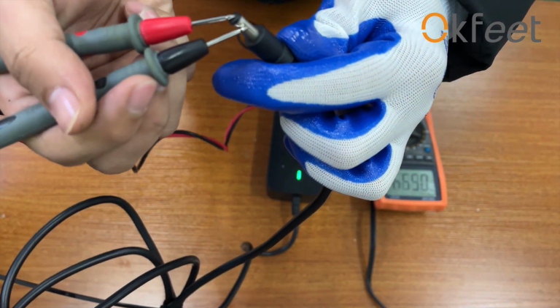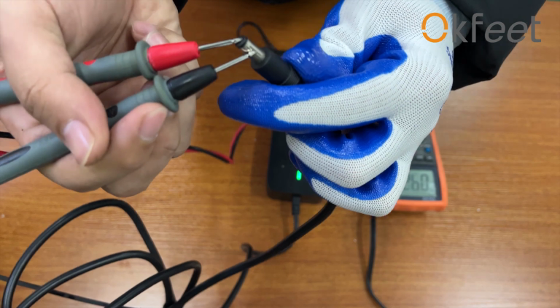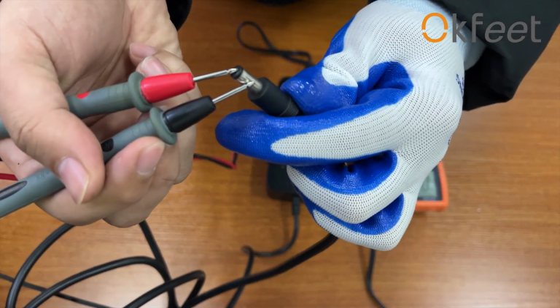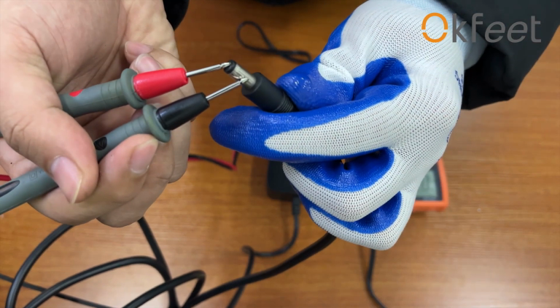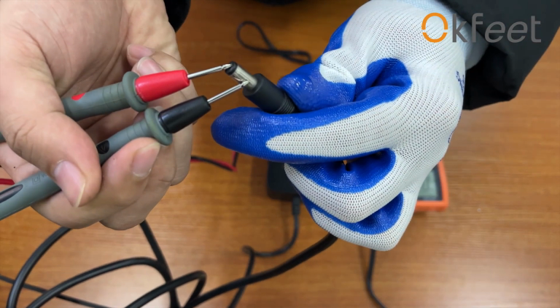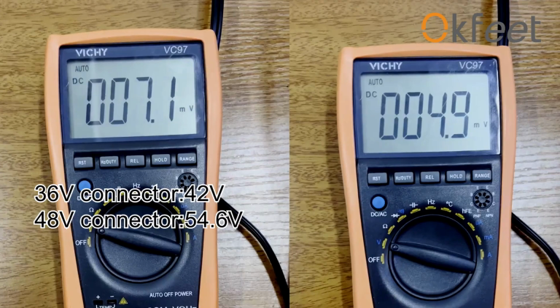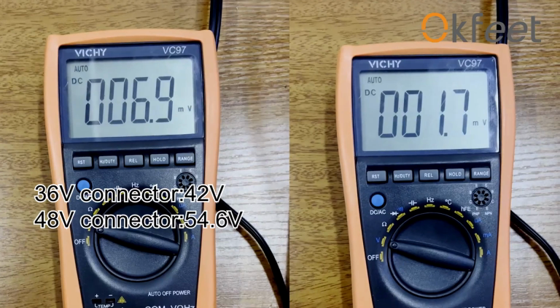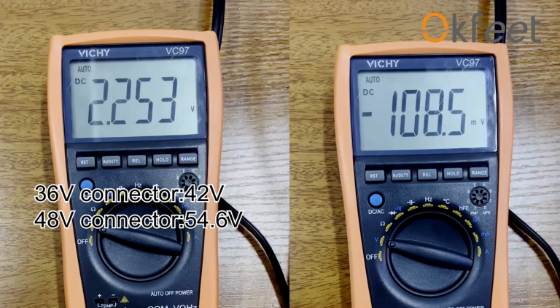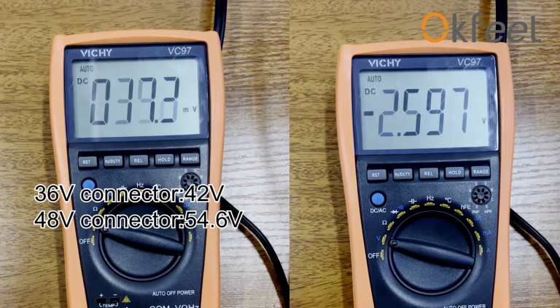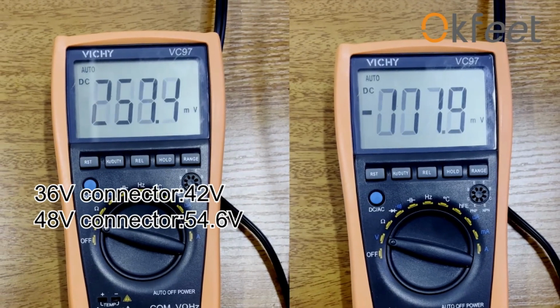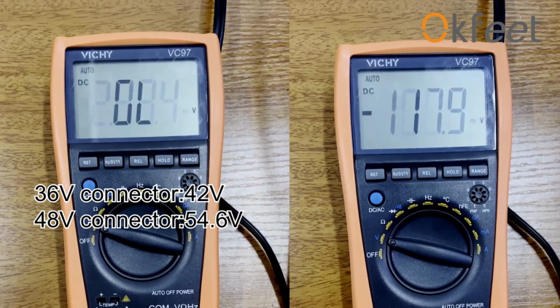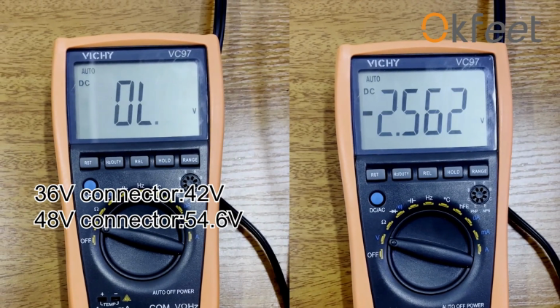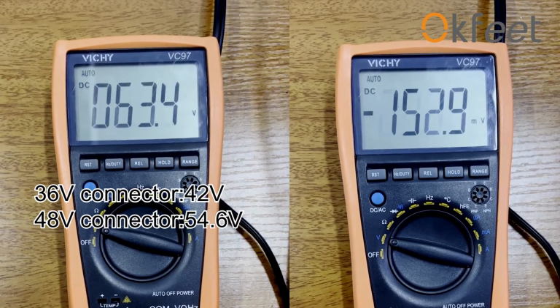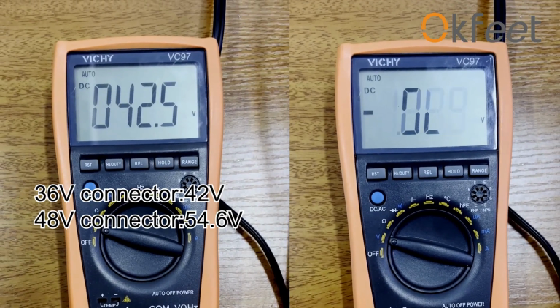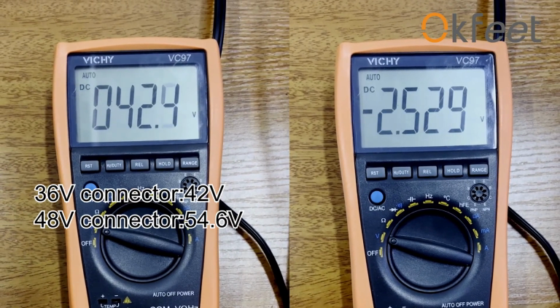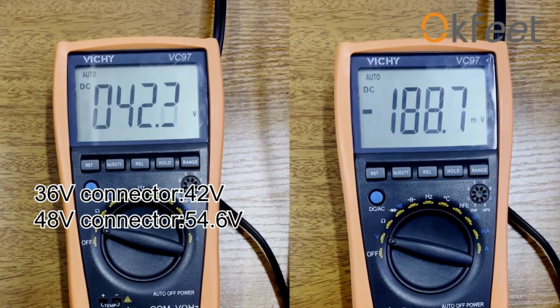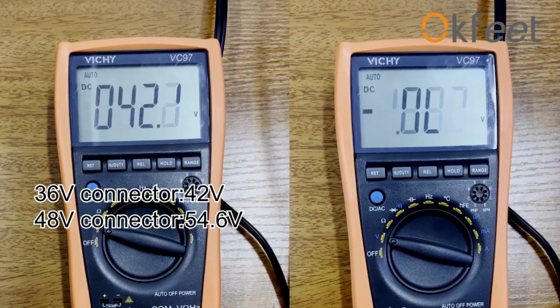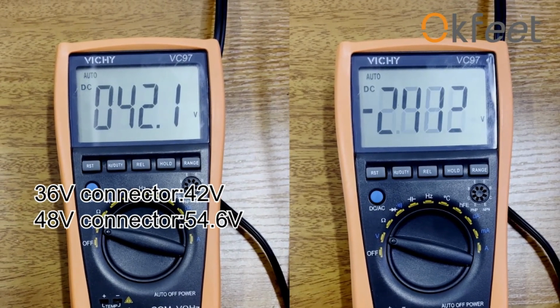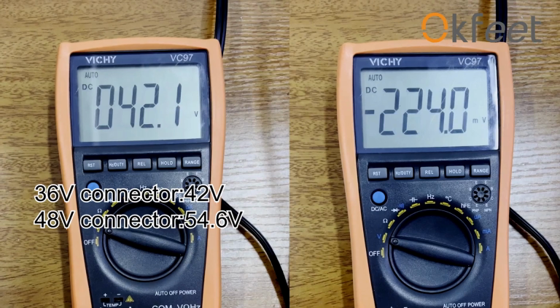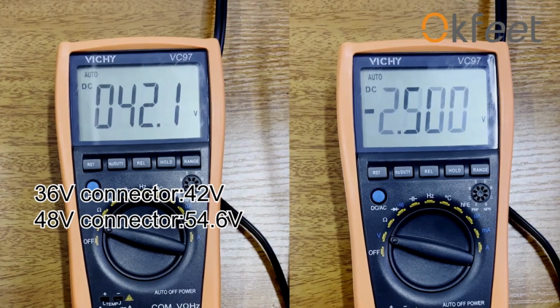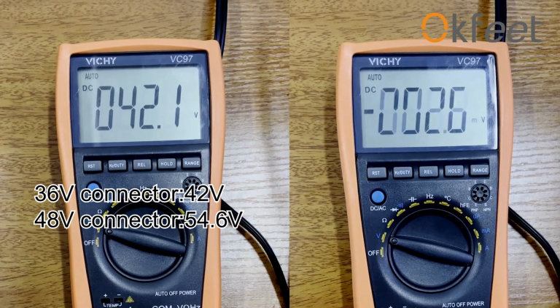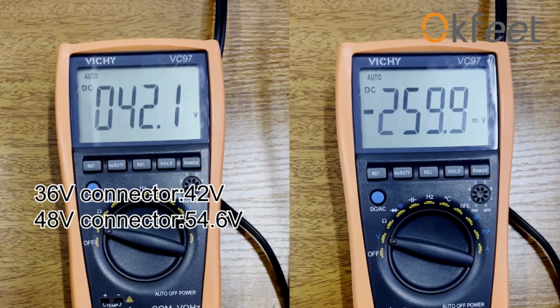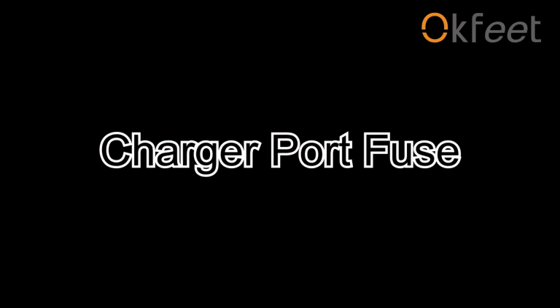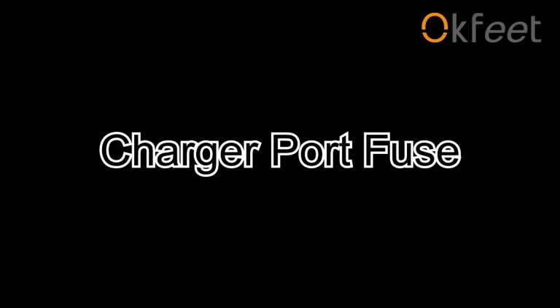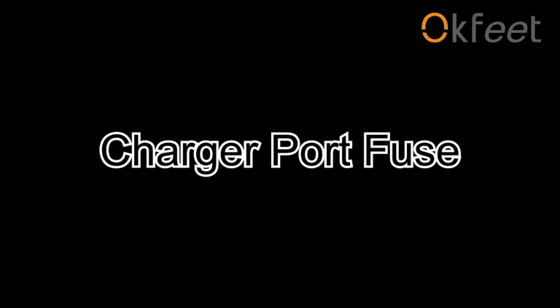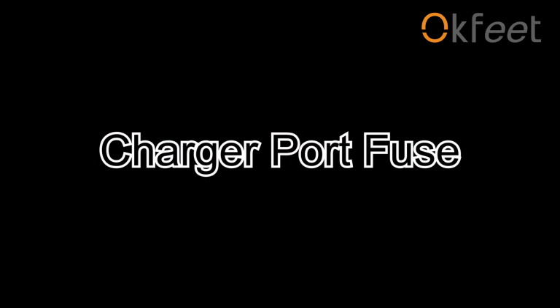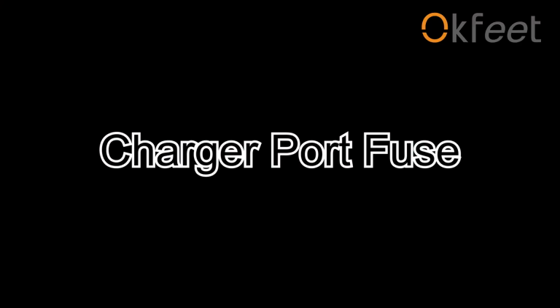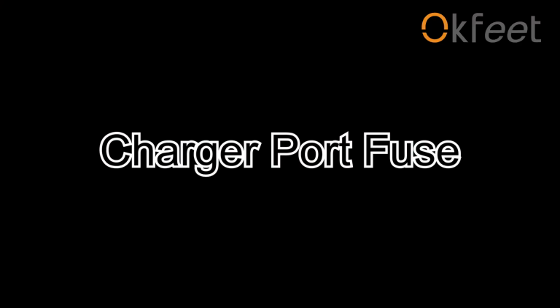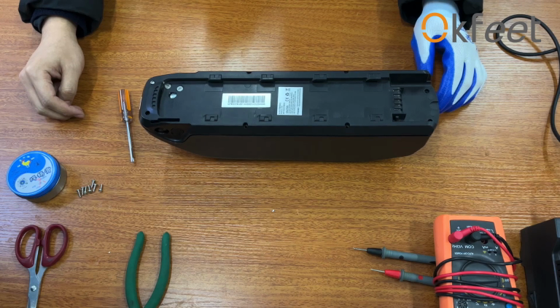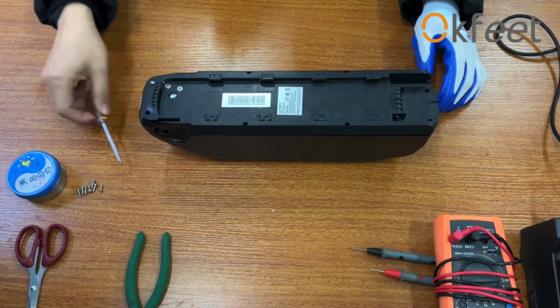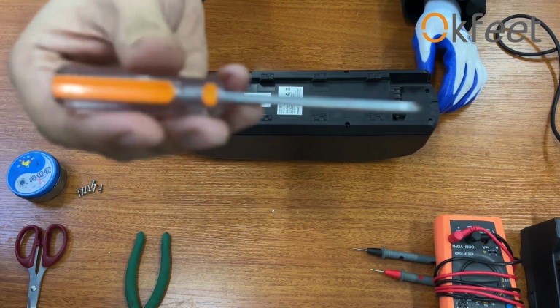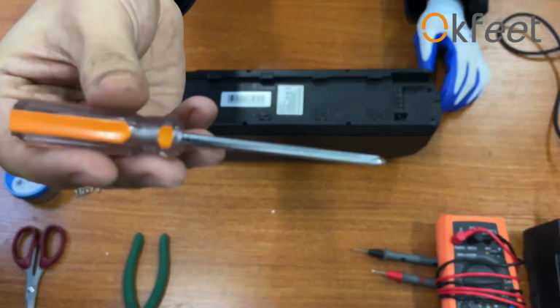When we find the battery cannot be charged, check if the battery connected voltage is good. If the charger is broken, please change the charger.